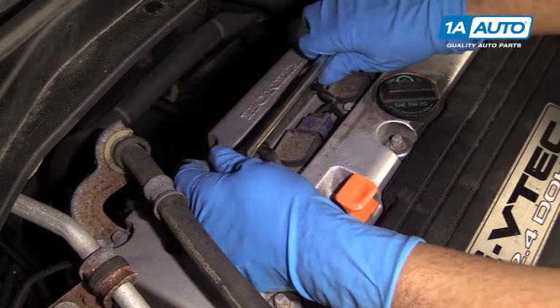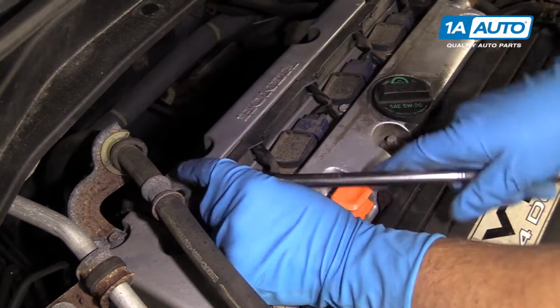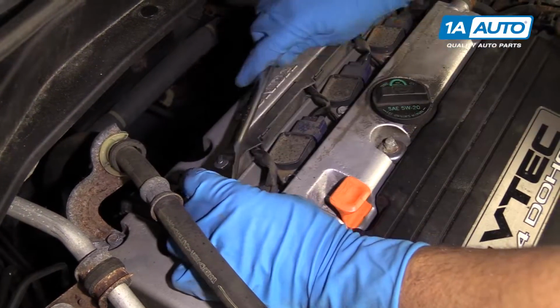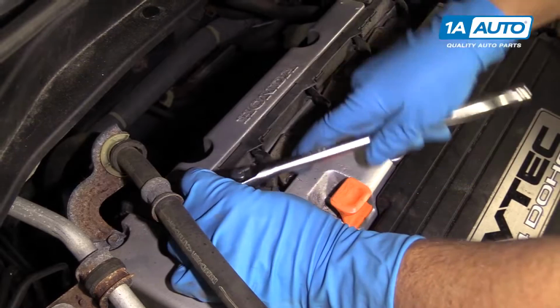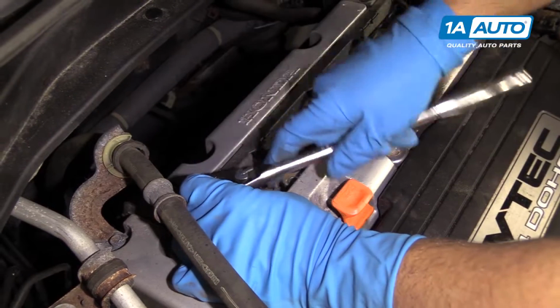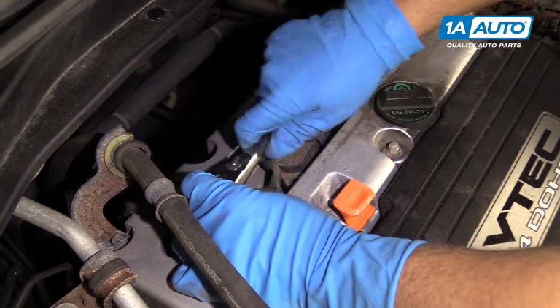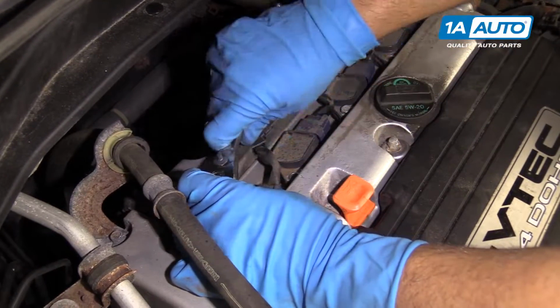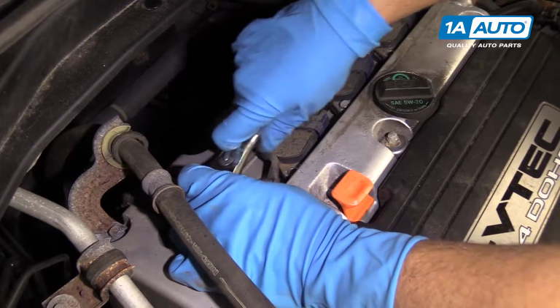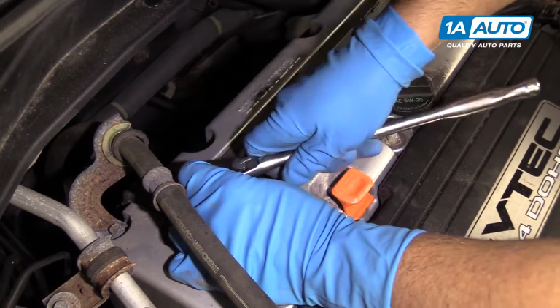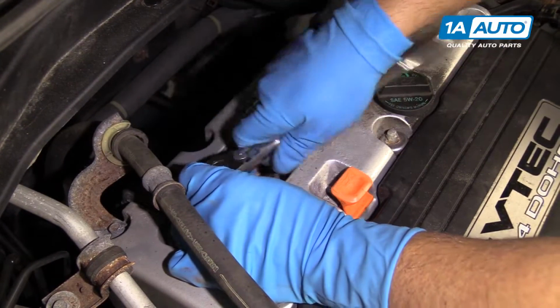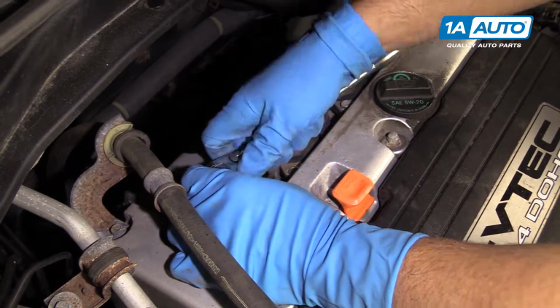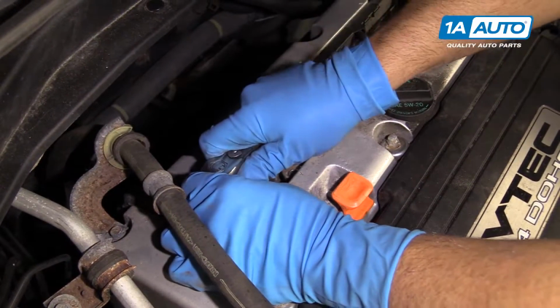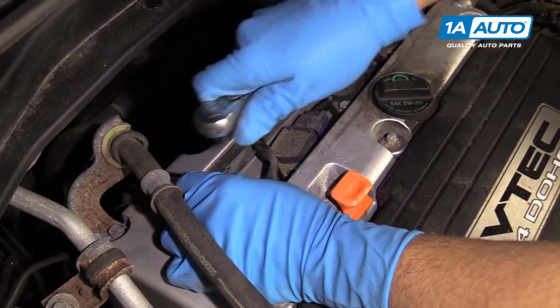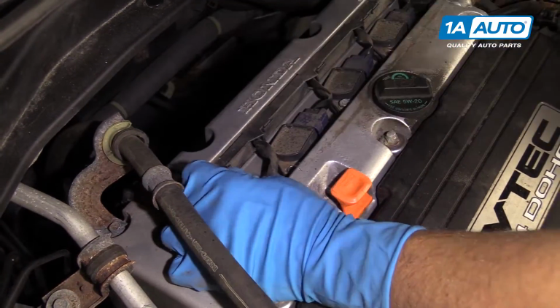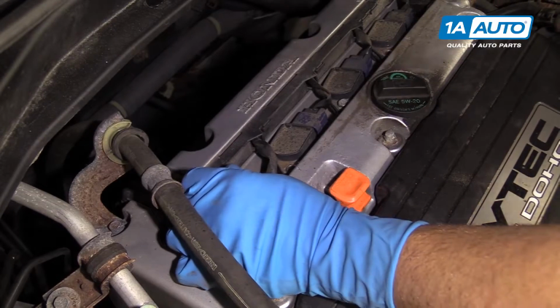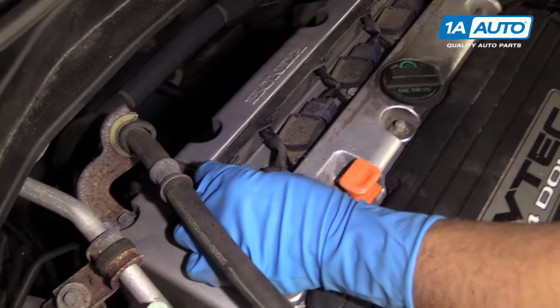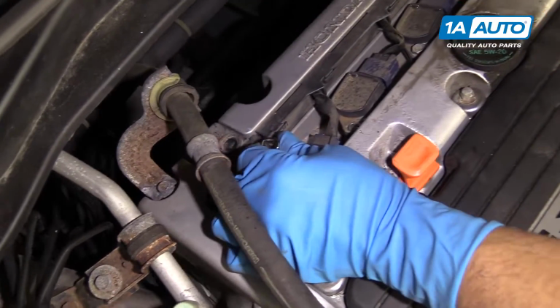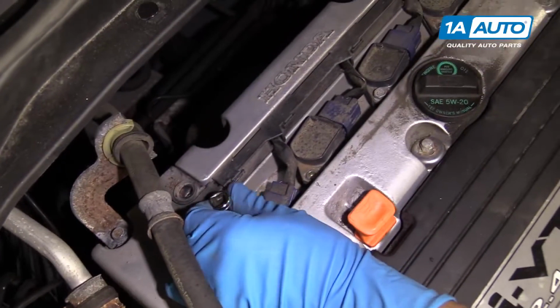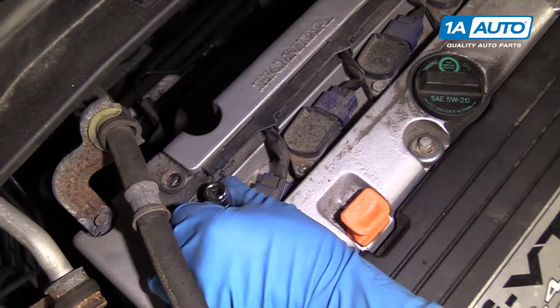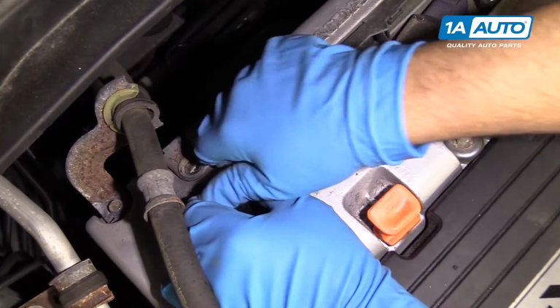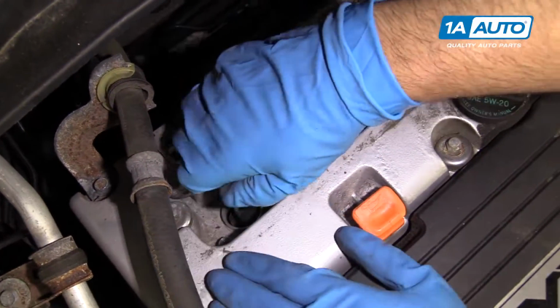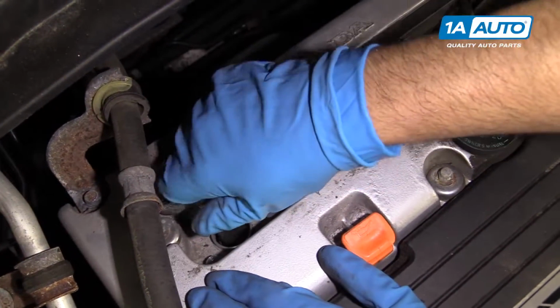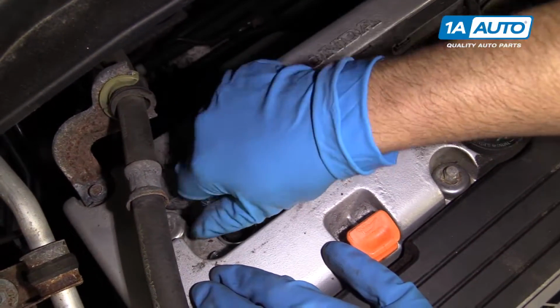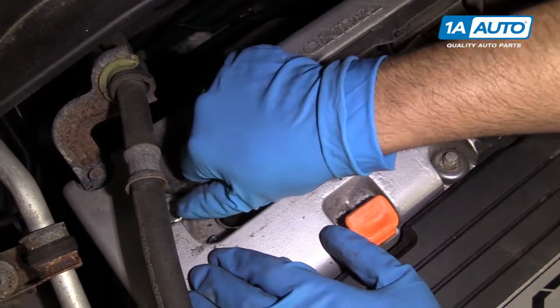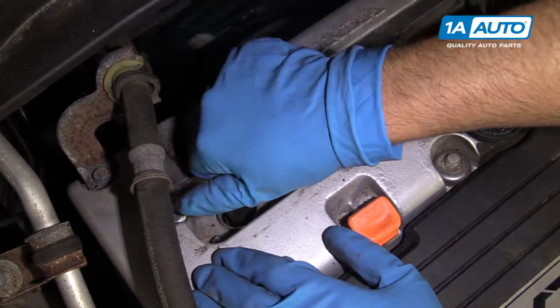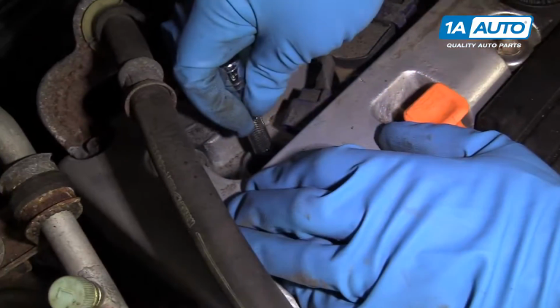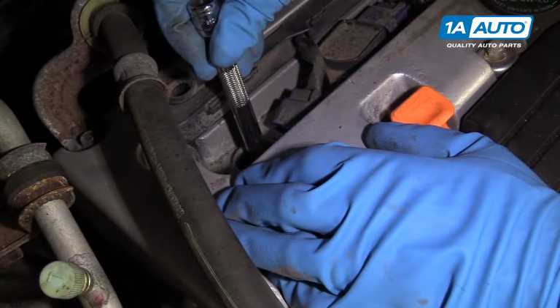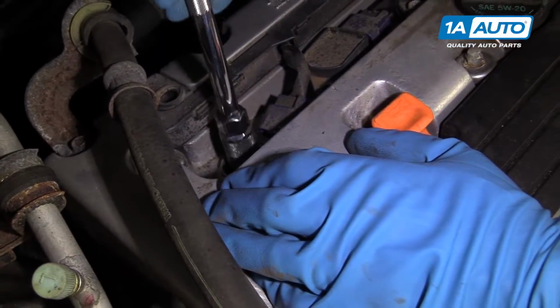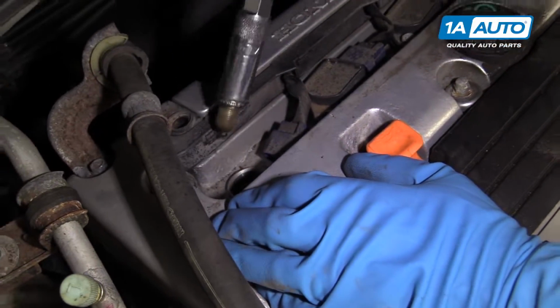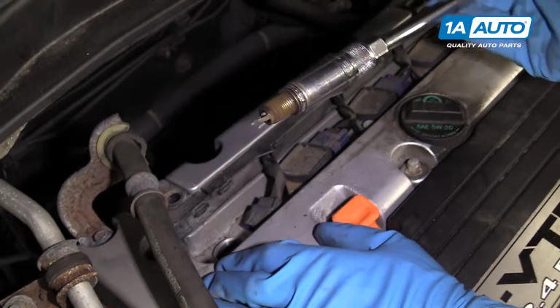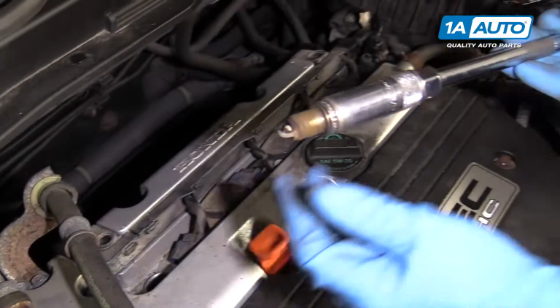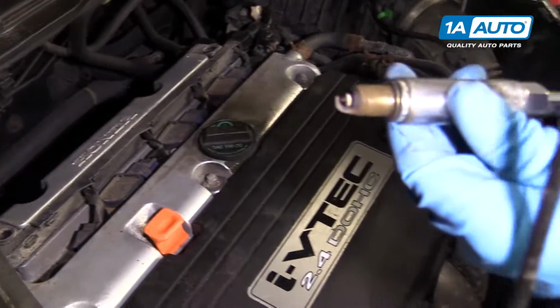Break it free. Generally once it's loose, you can do it by hand and loosen it by hand. And there's the old plug.